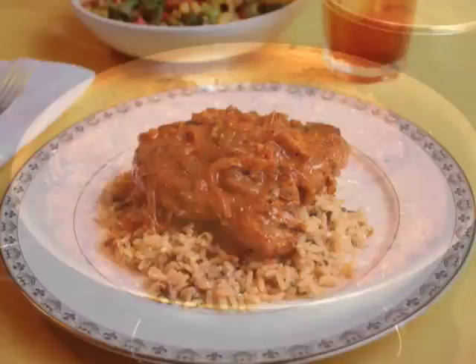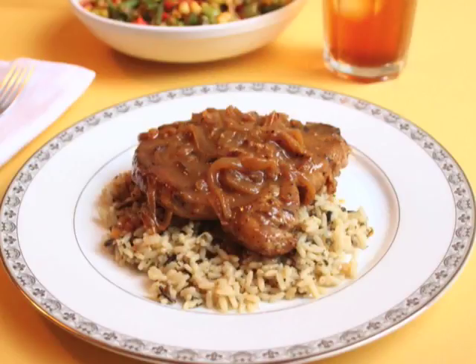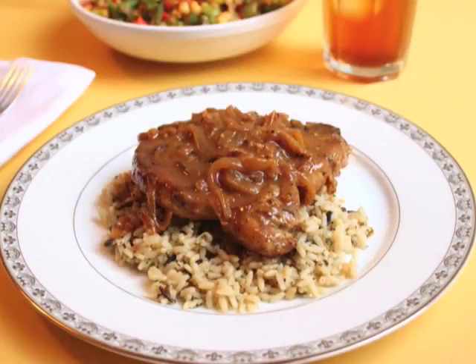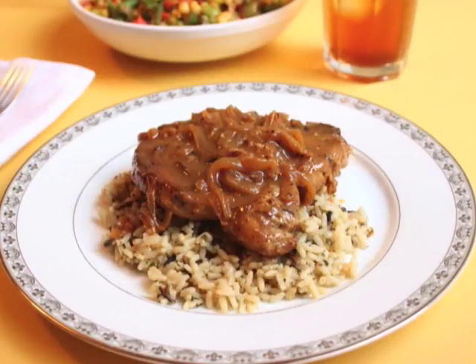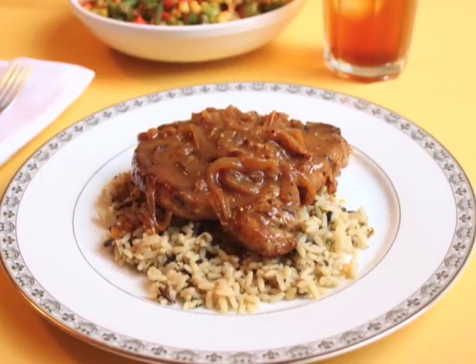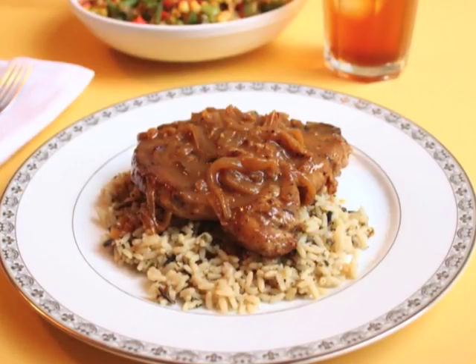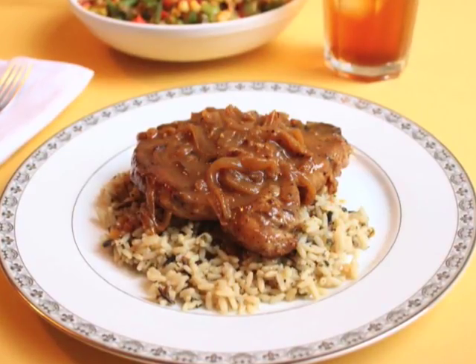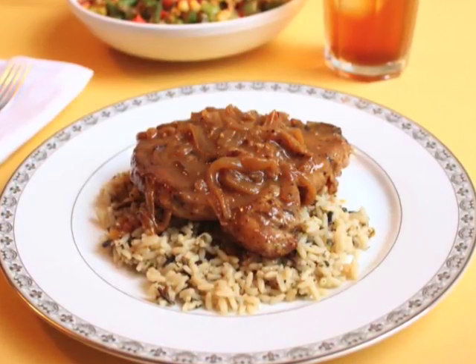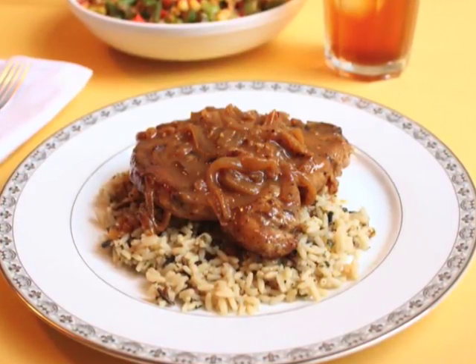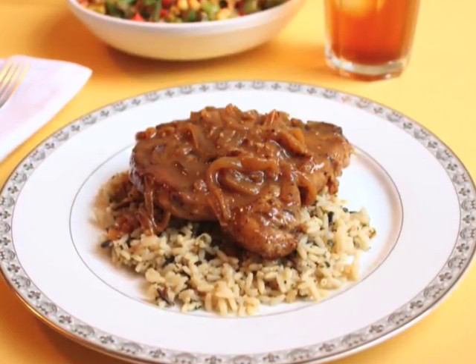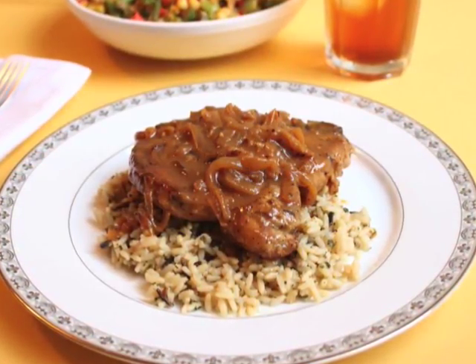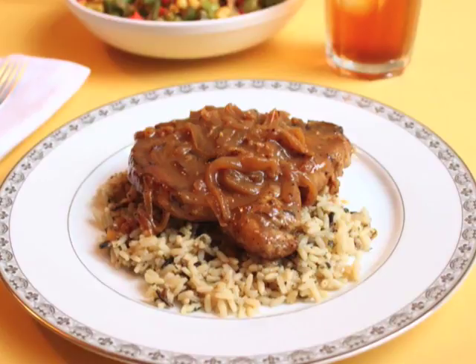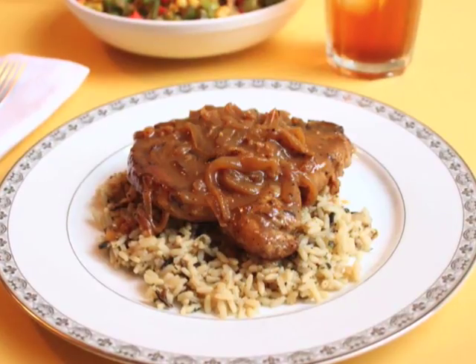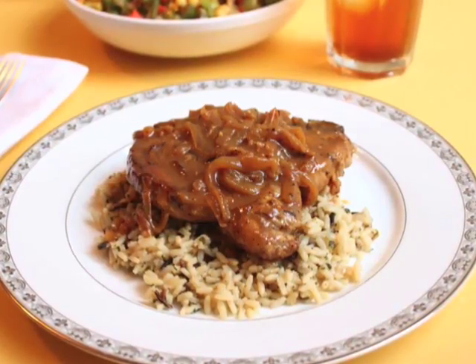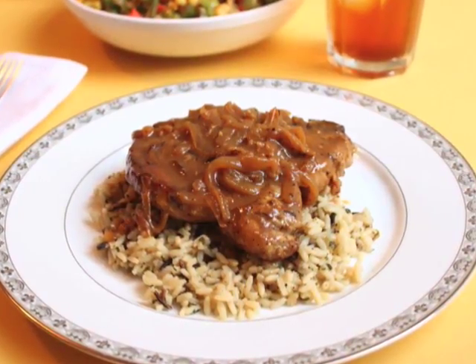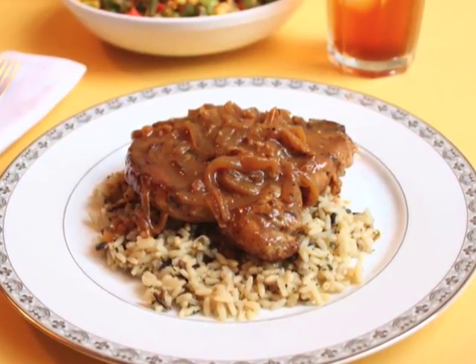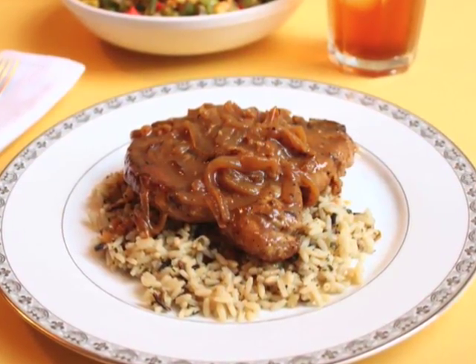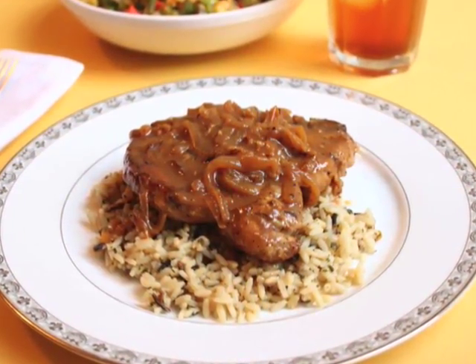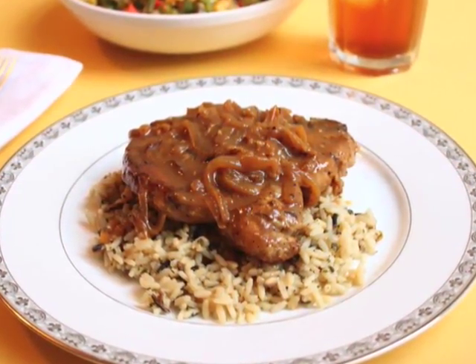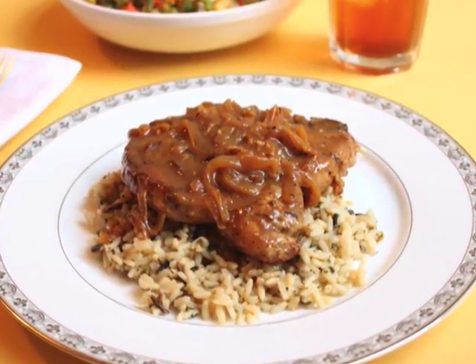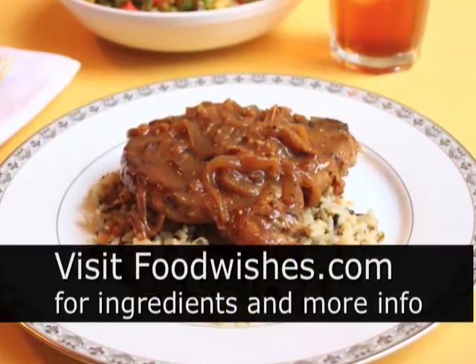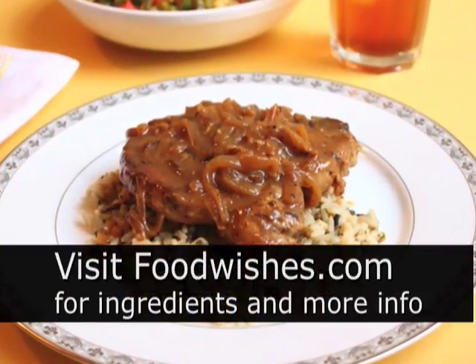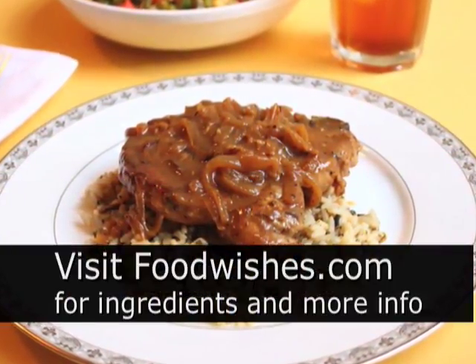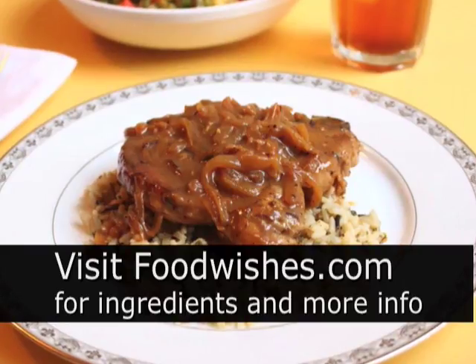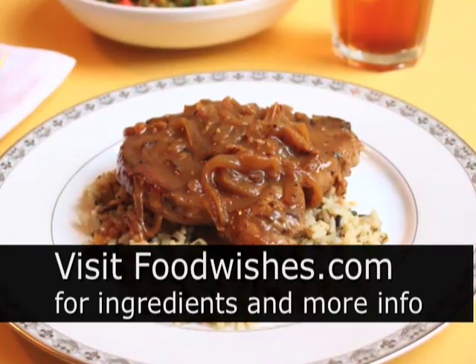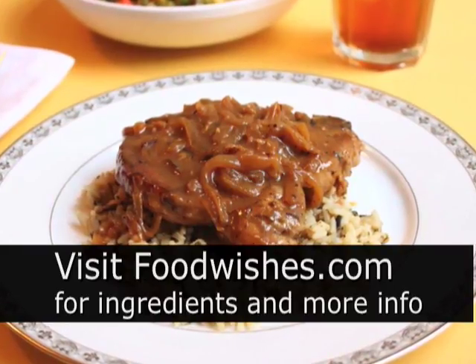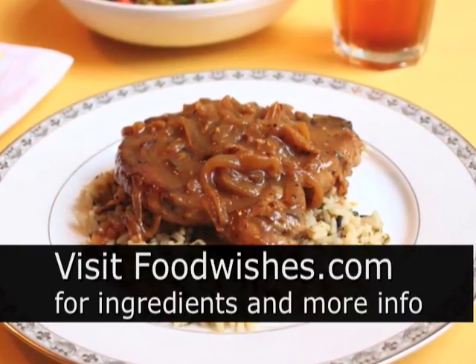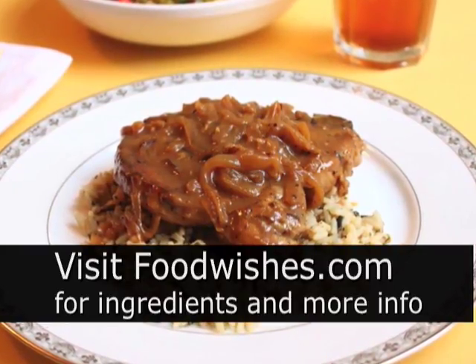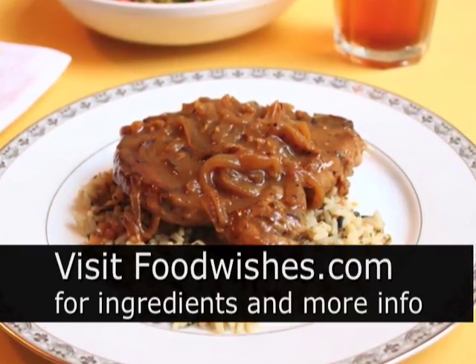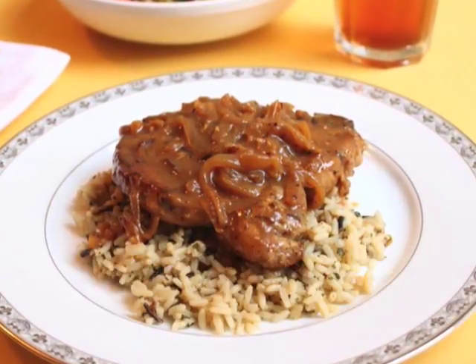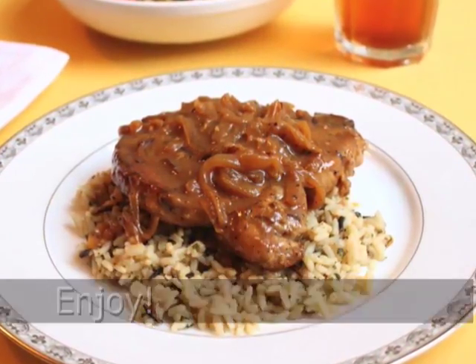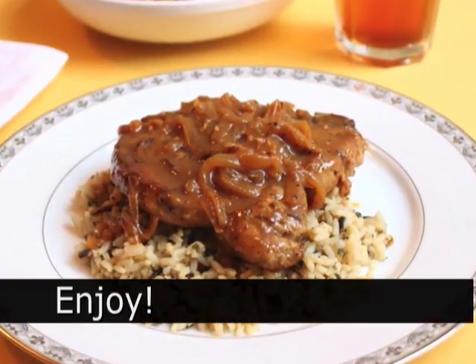We're going to serve it up on some rice, which I highly recommend. Spoon over some of that sauce and you are in pork heaven. Smothered pork chops — an old southern classic. Really easy. I hope you give it a try. Go to the site, all the ingredients are there. And as always, enjoy.